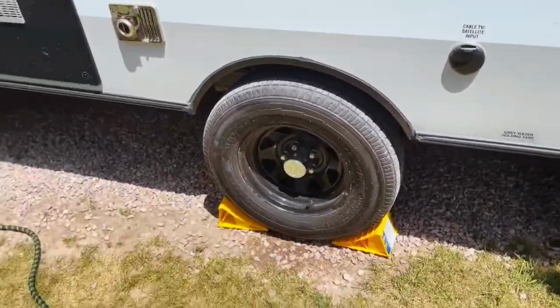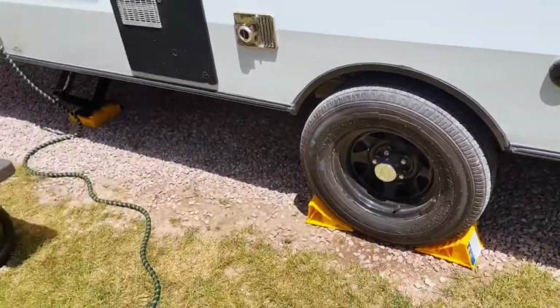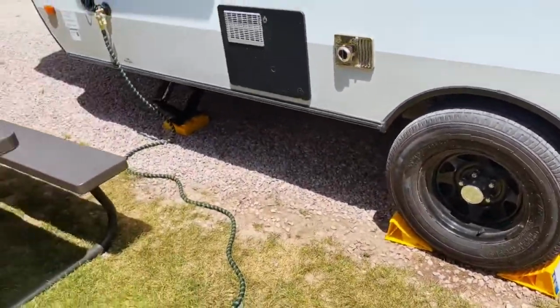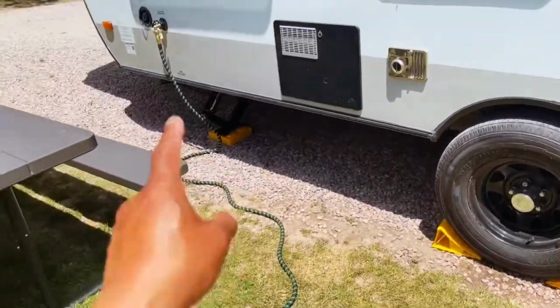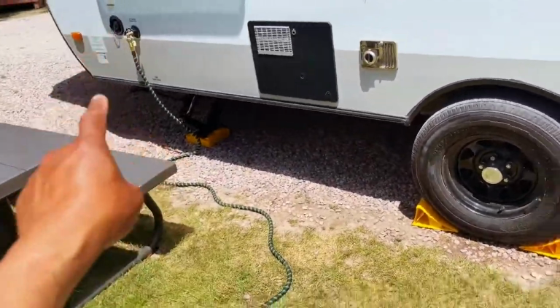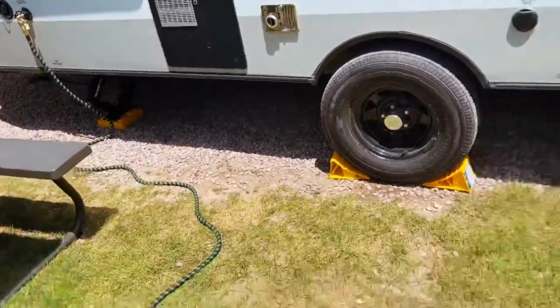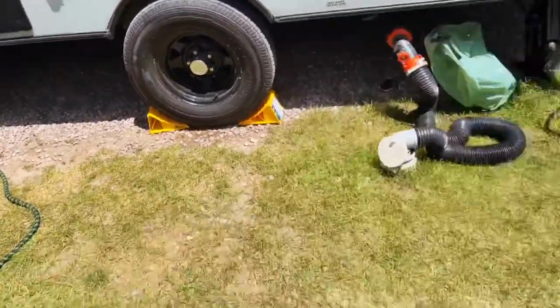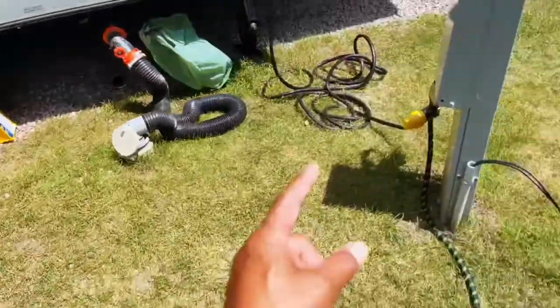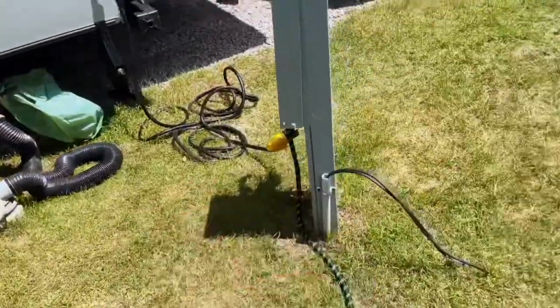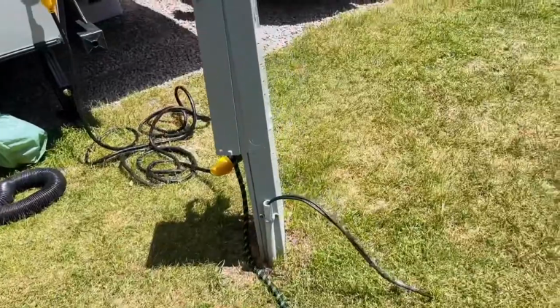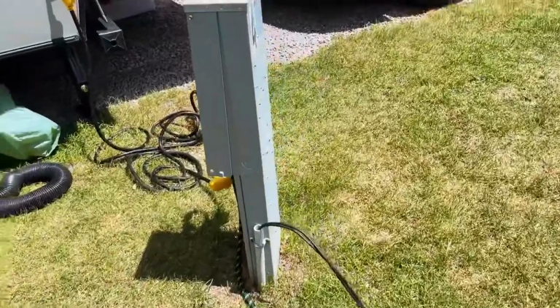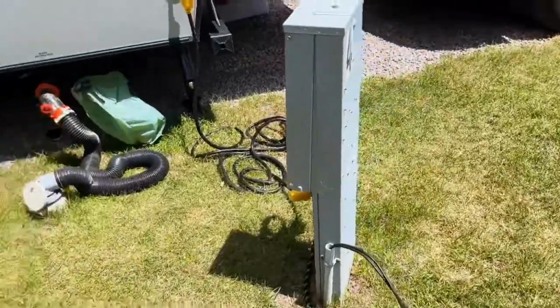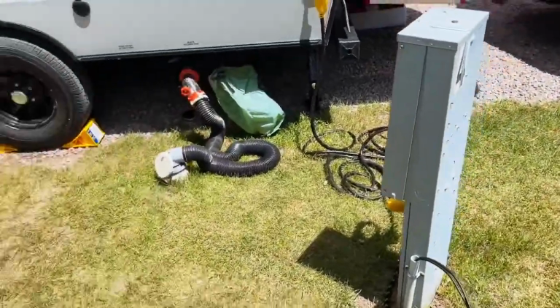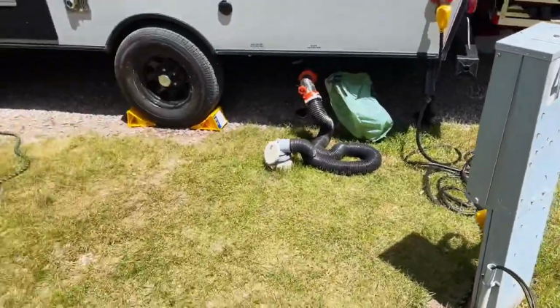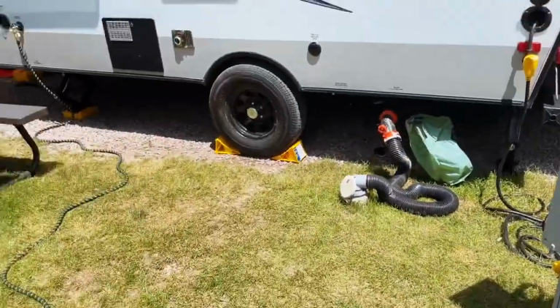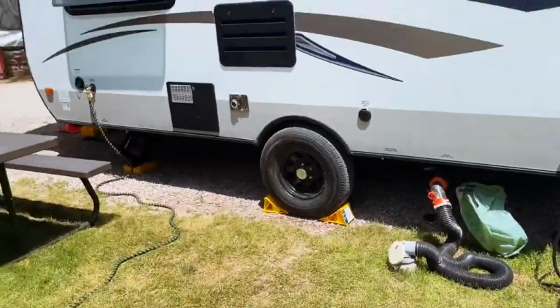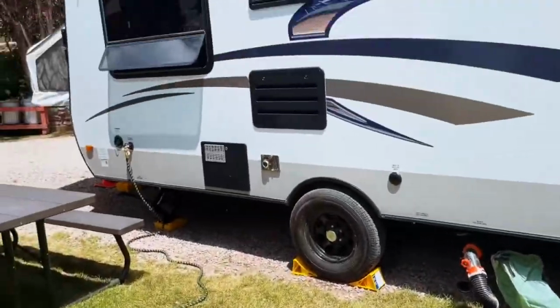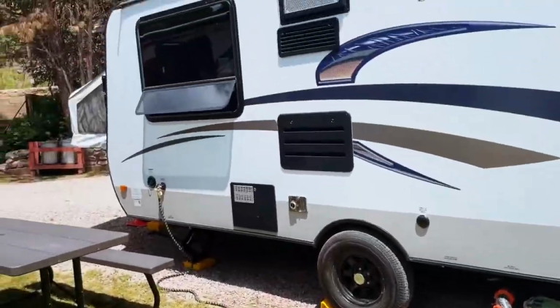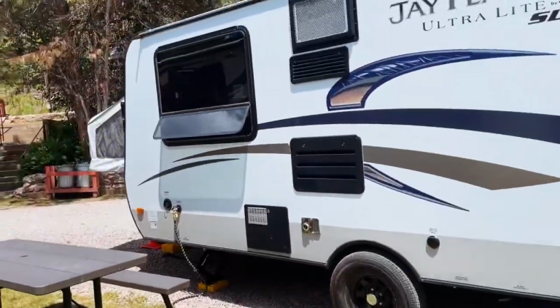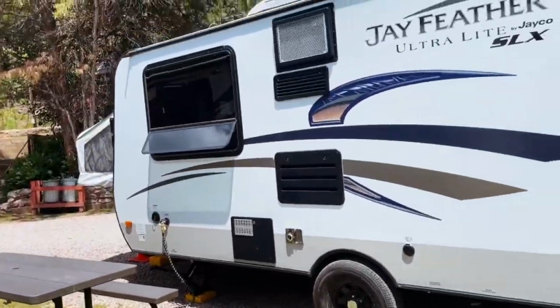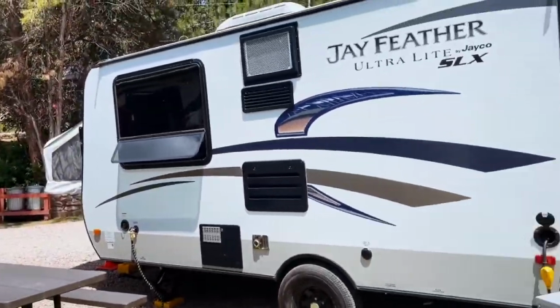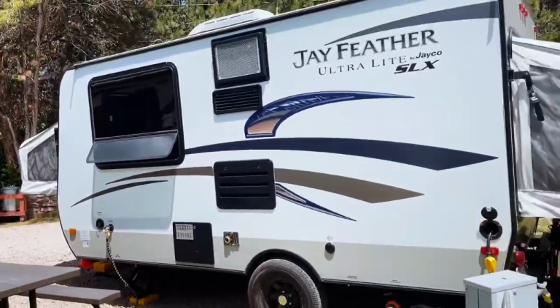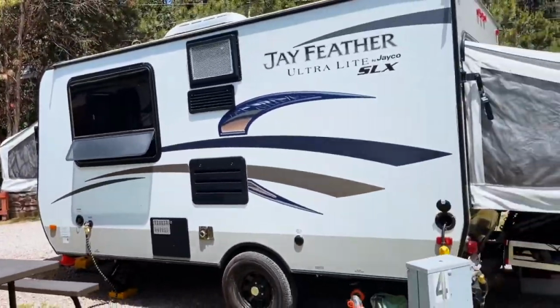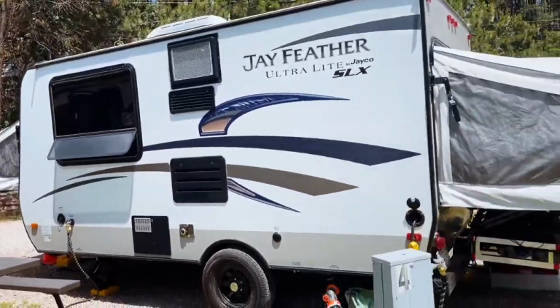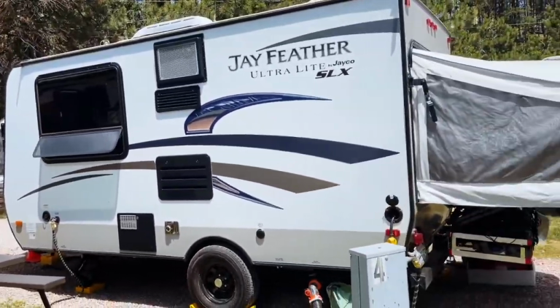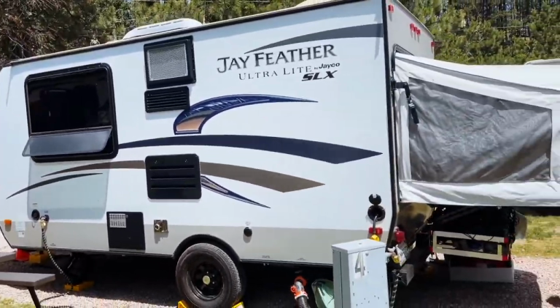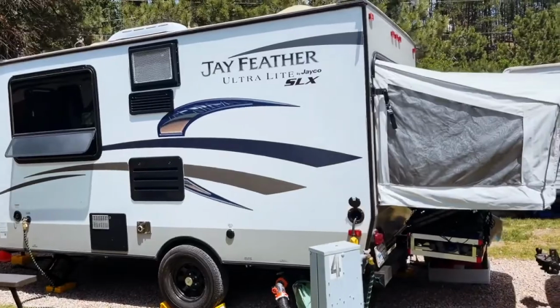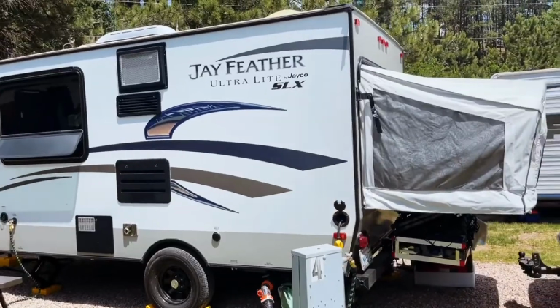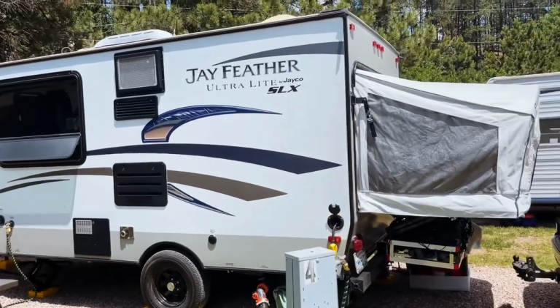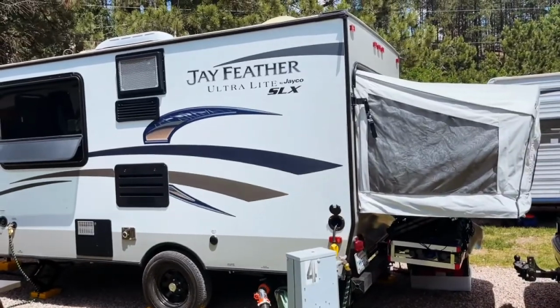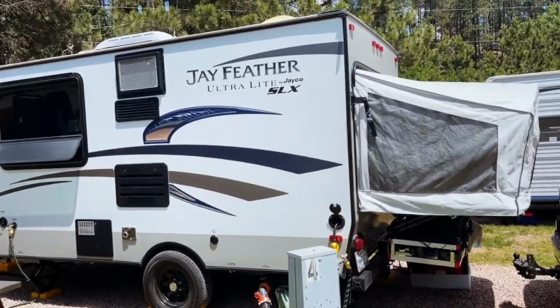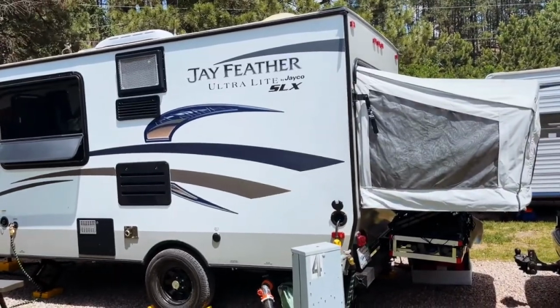Right now we're on full hookup with a 120V AC connection as well as sewage dump and city waterline connection. There you go — this is our travel trailer.